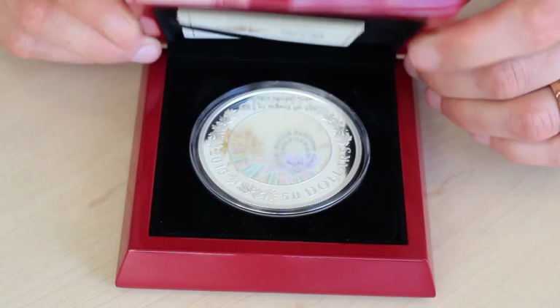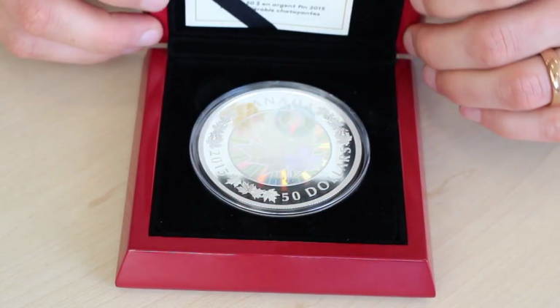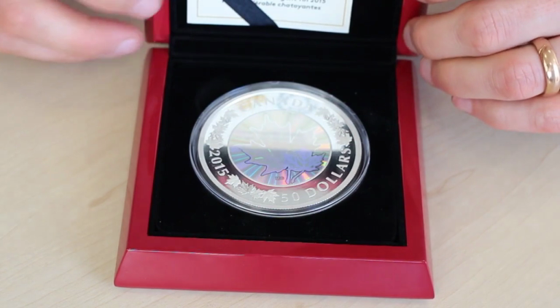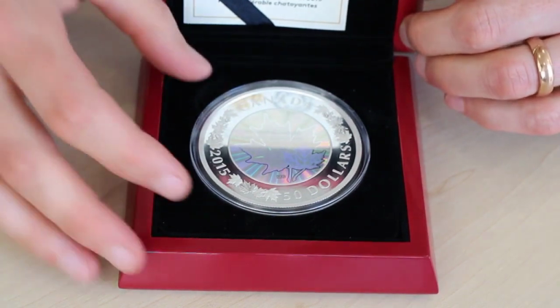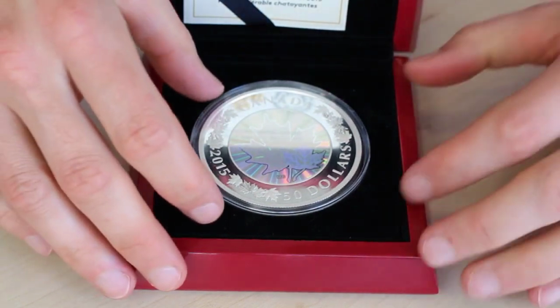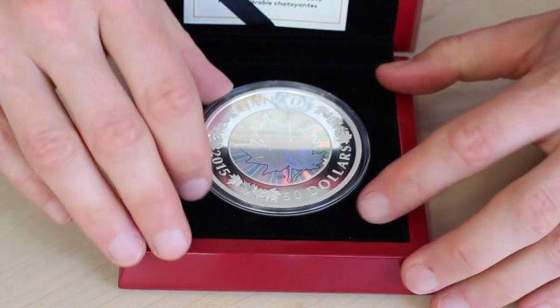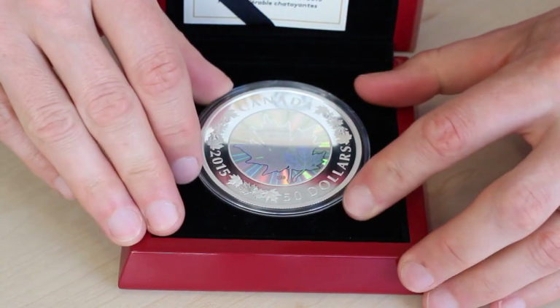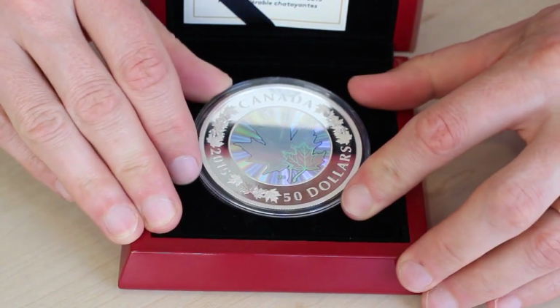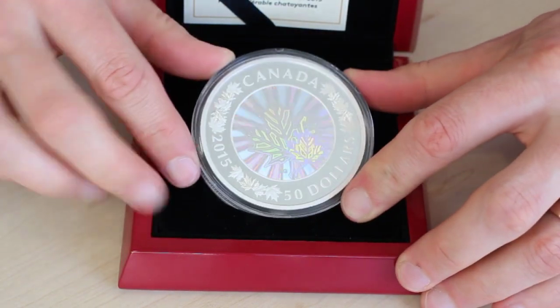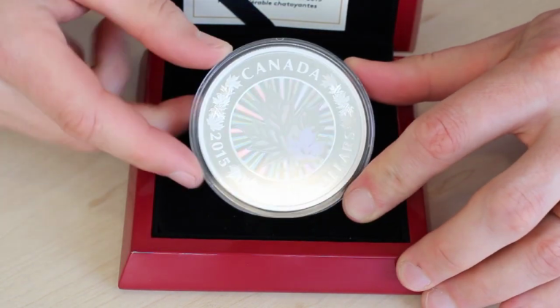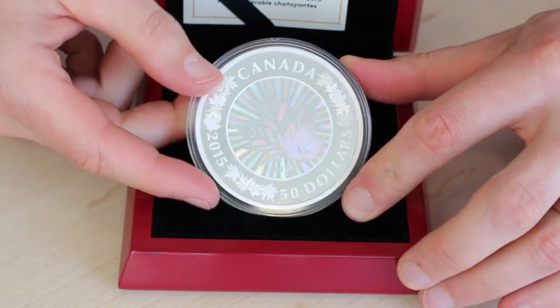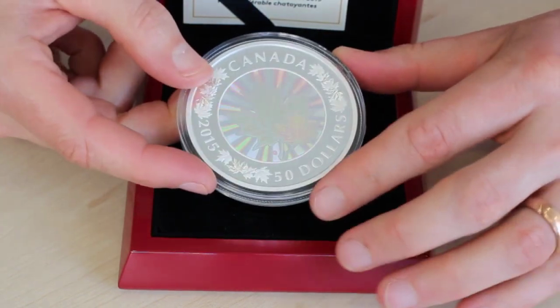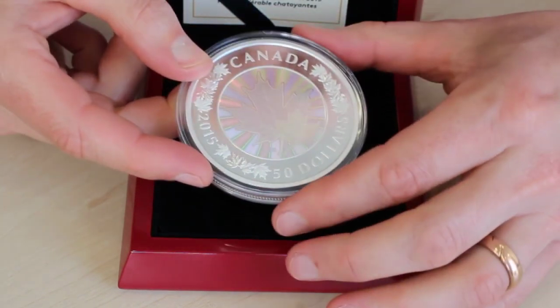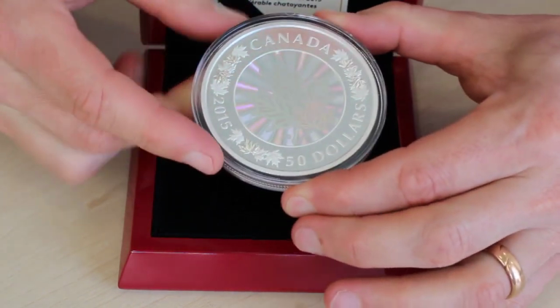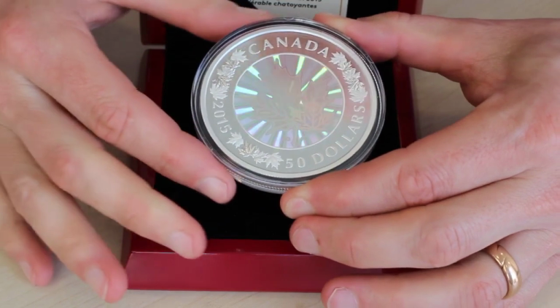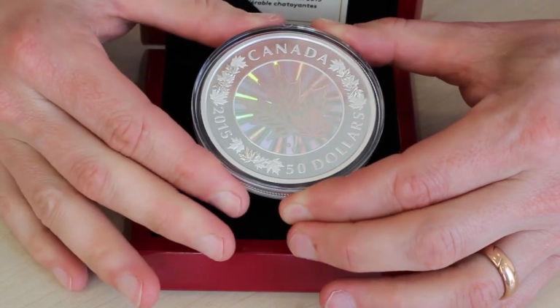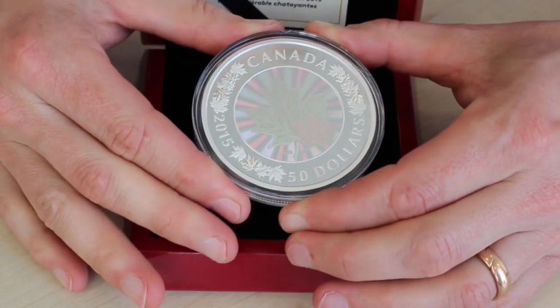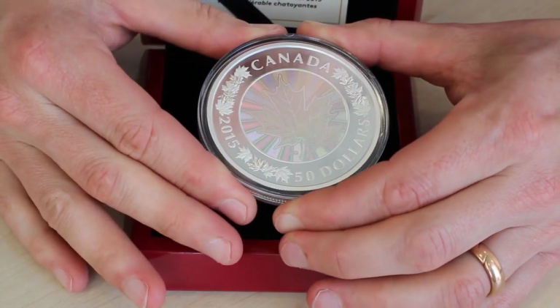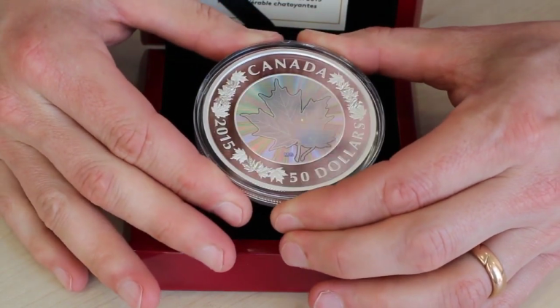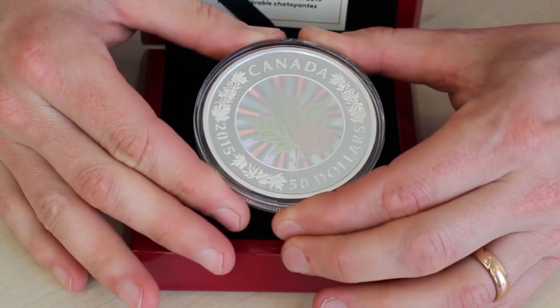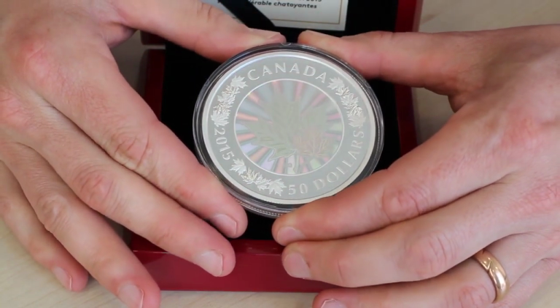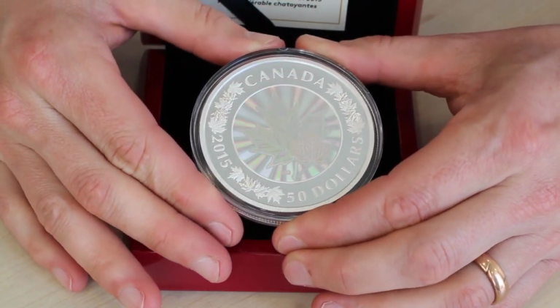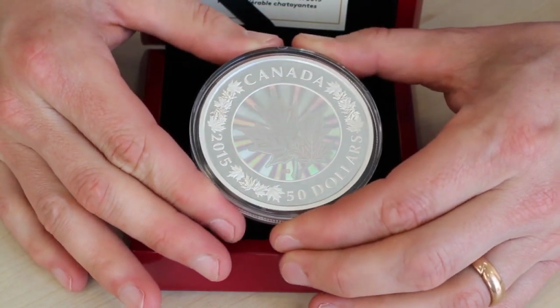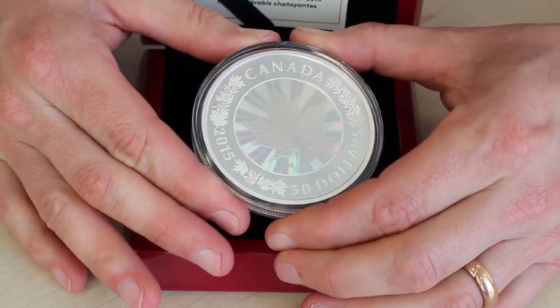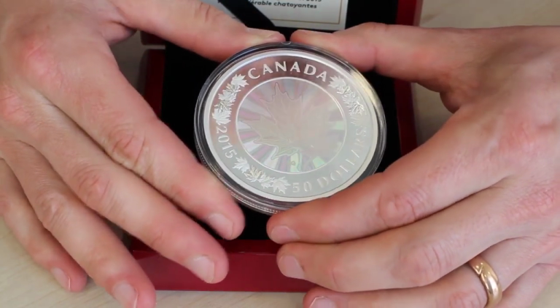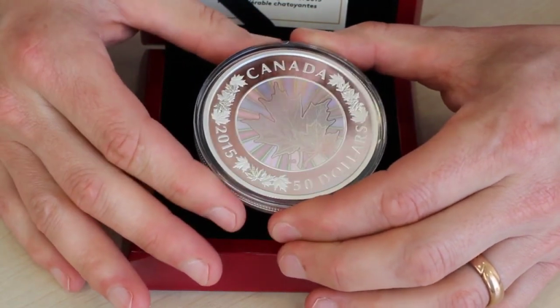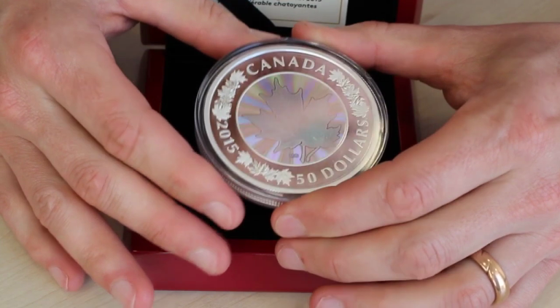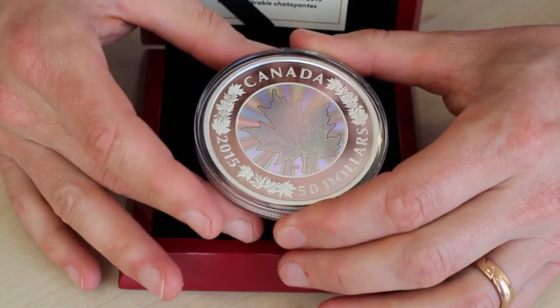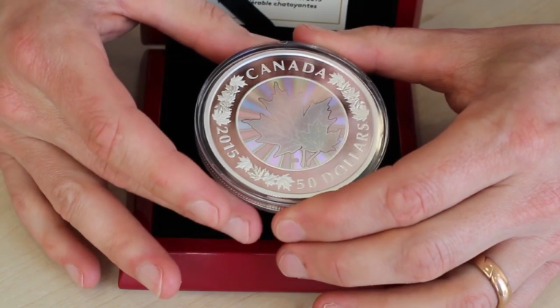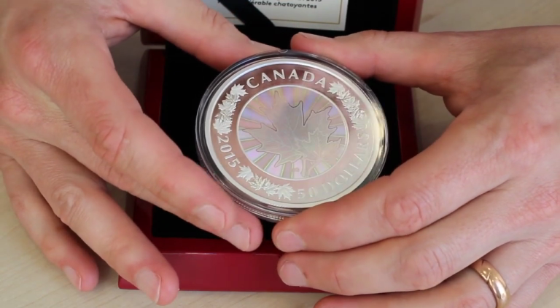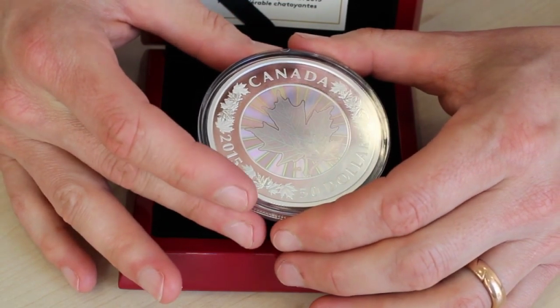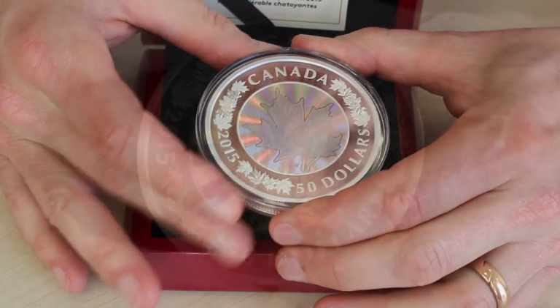Open it up and we have the first ever five ounce Canadian silver coin to carry a hologram — and here it is. It's got a real pleasing weight about it.